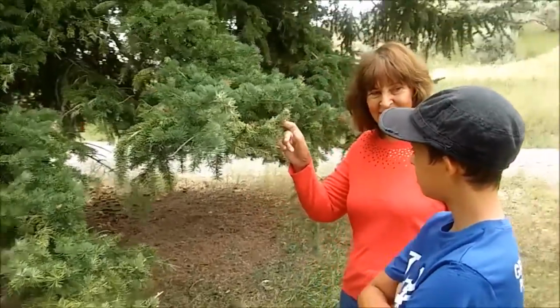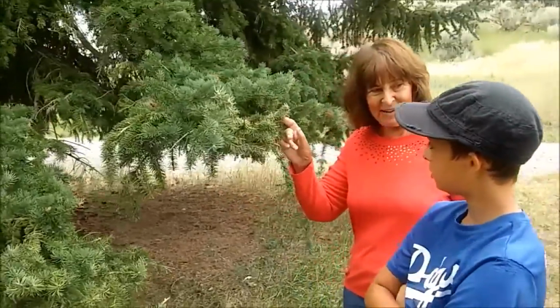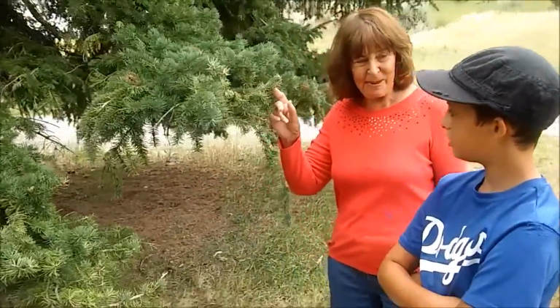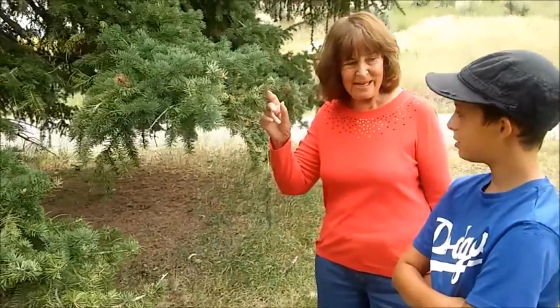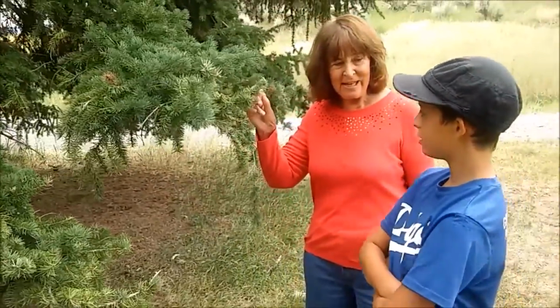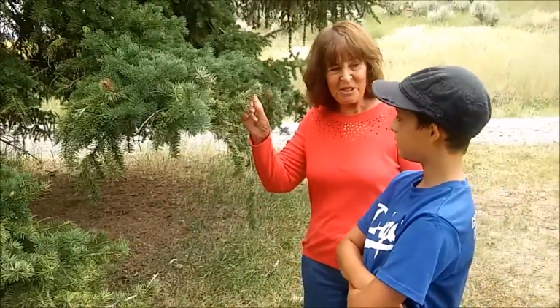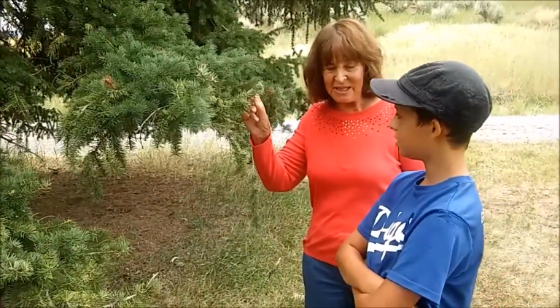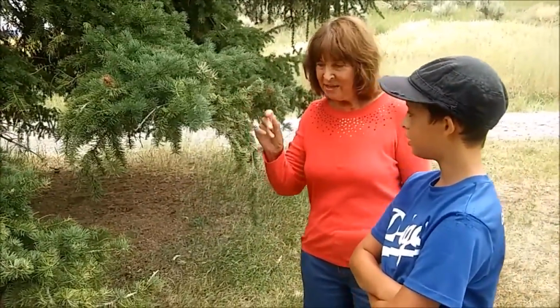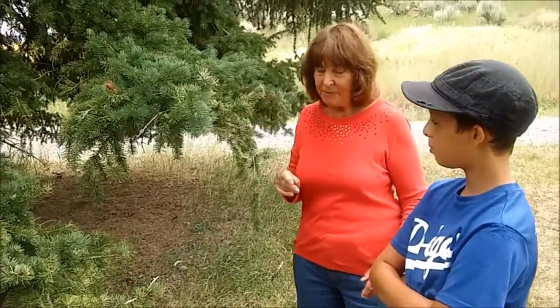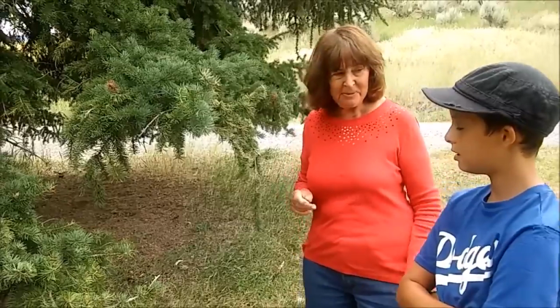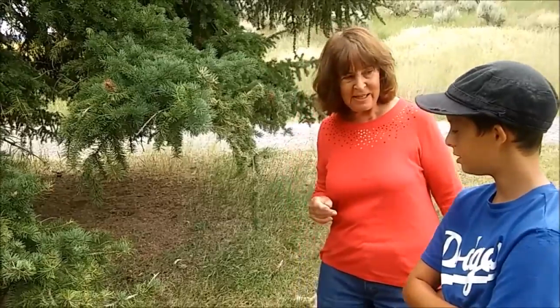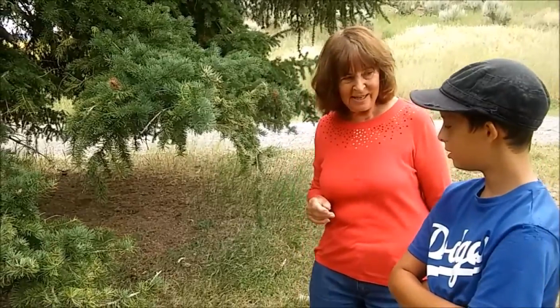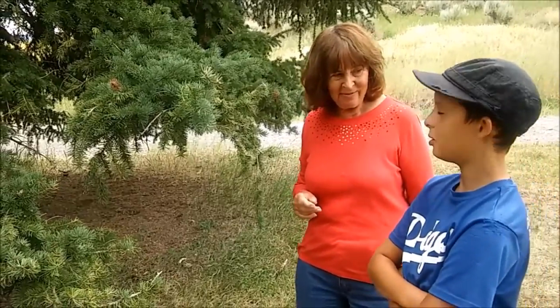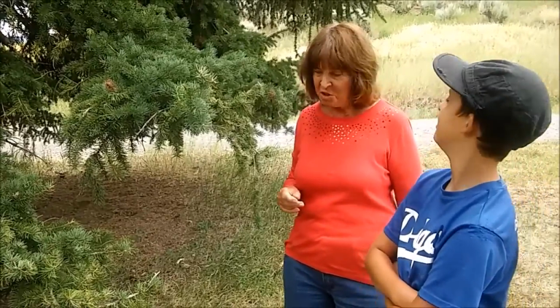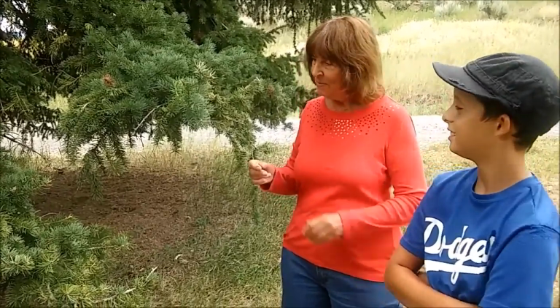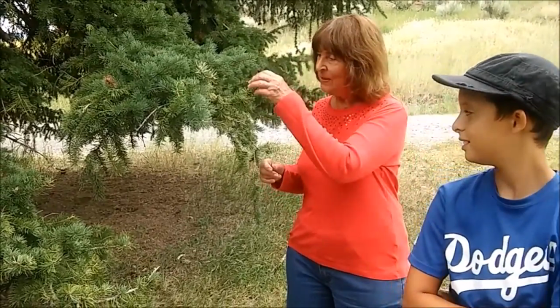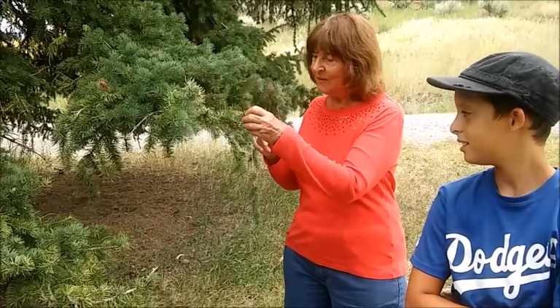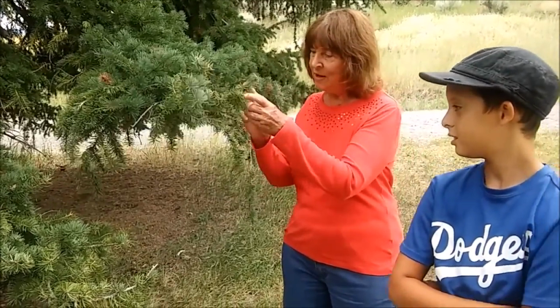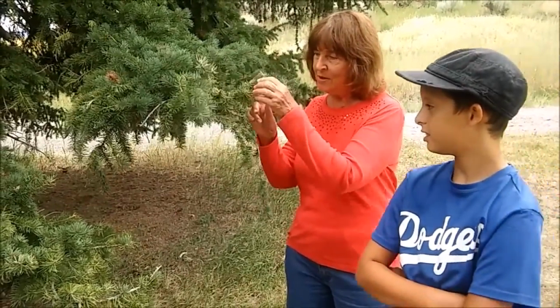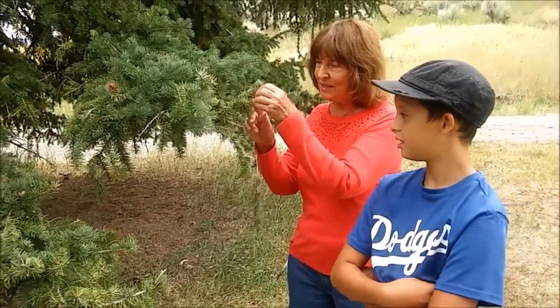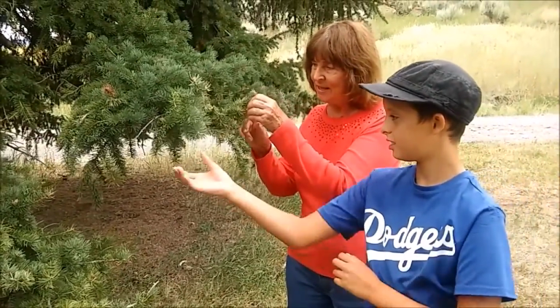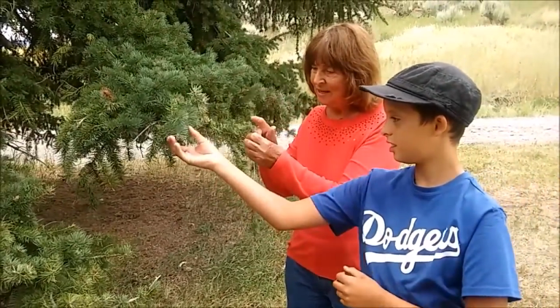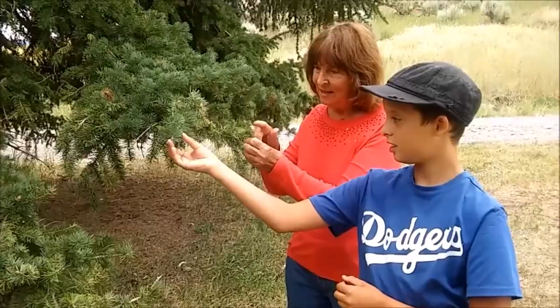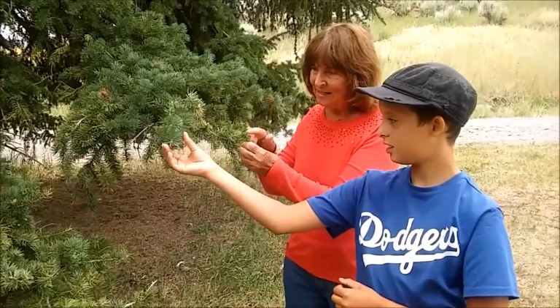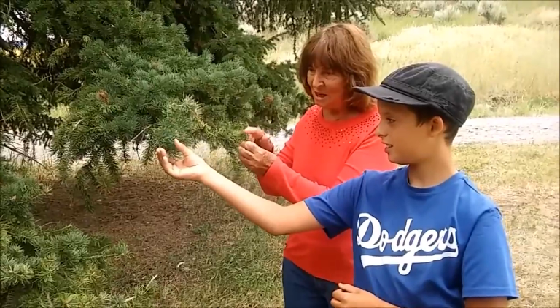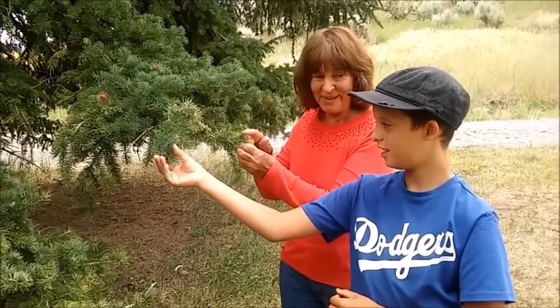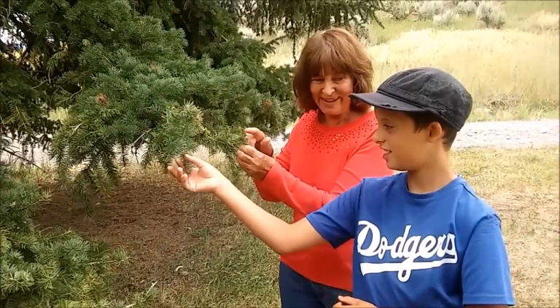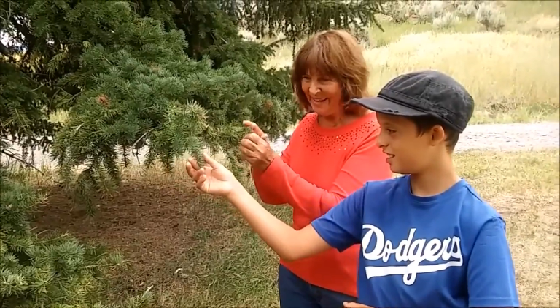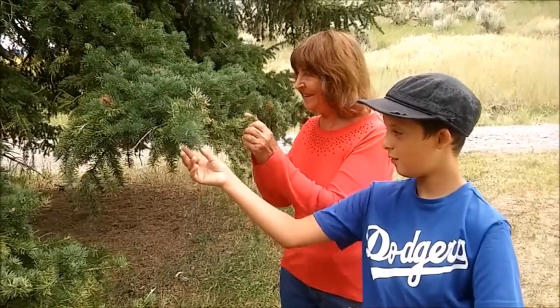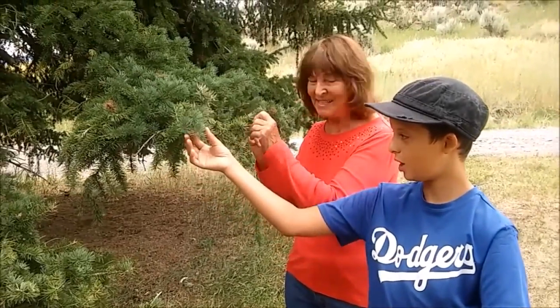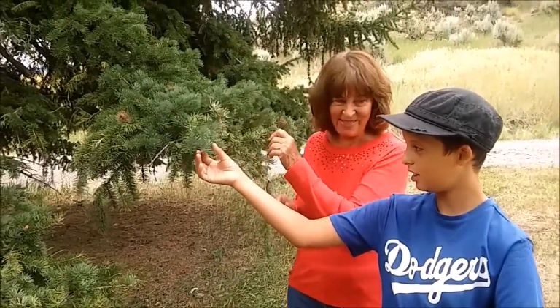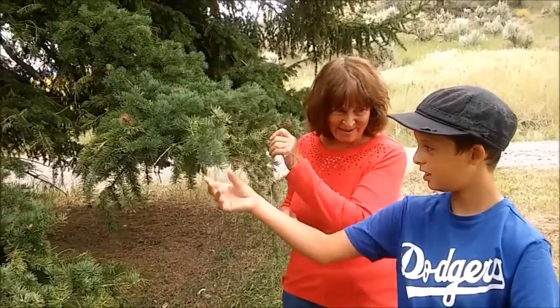Its scientific name is Picea pungens. Do you know what pungens means? No. Sharp. Go ahead and stick your finger on one of those. Is it sharp? Yes. Yeah, so that's where it got that name.